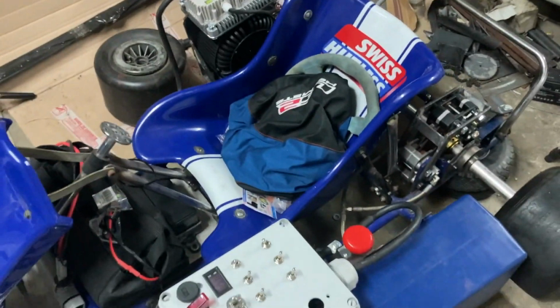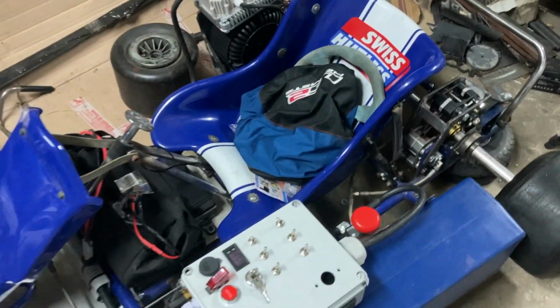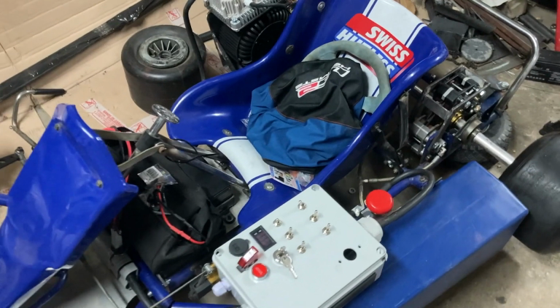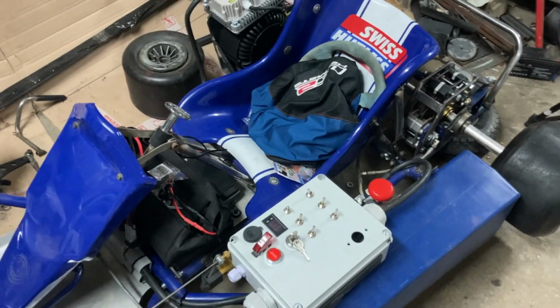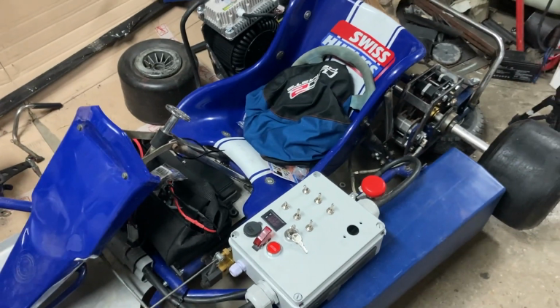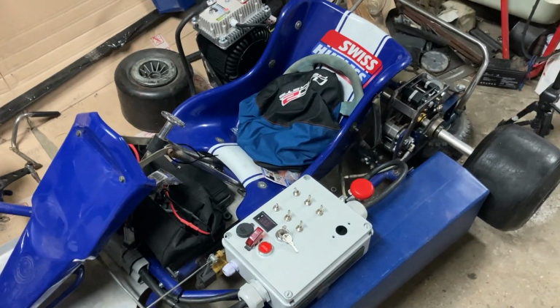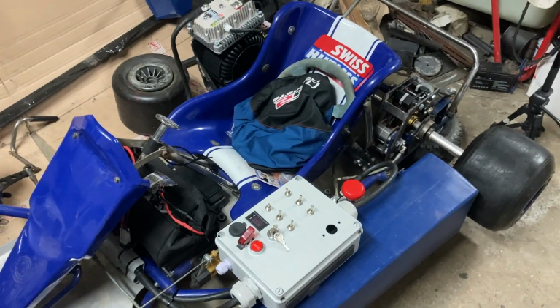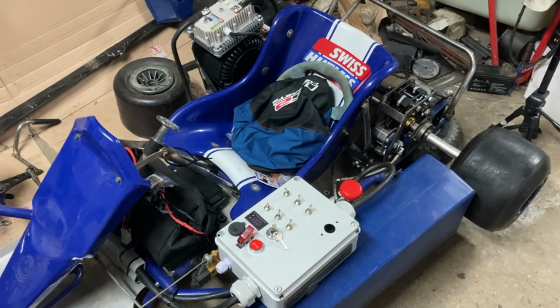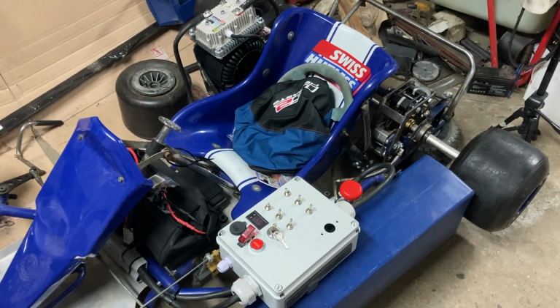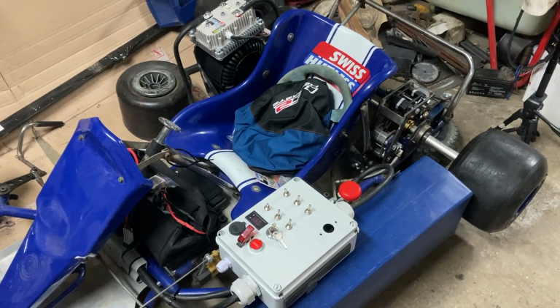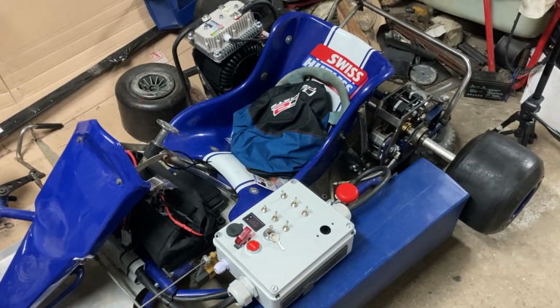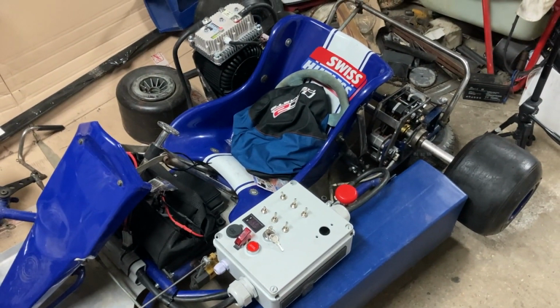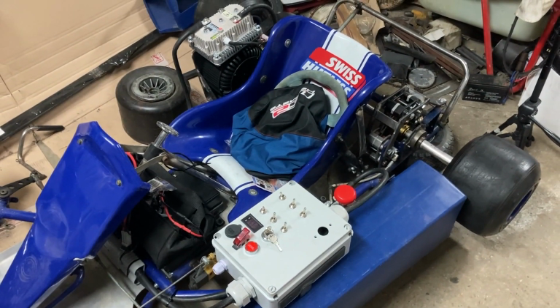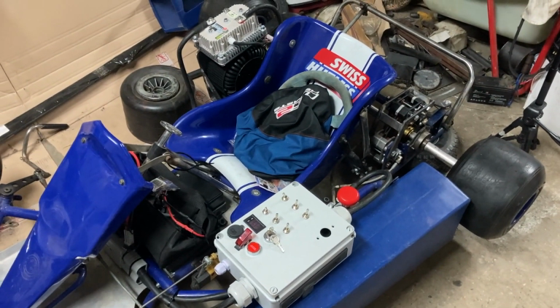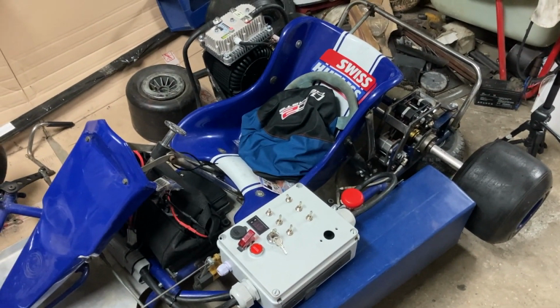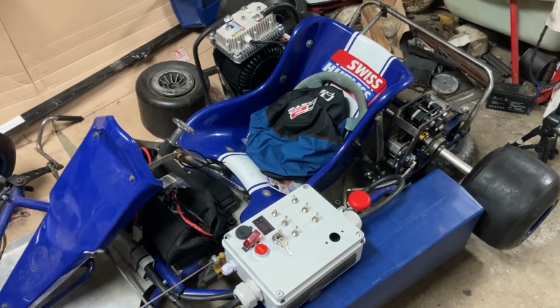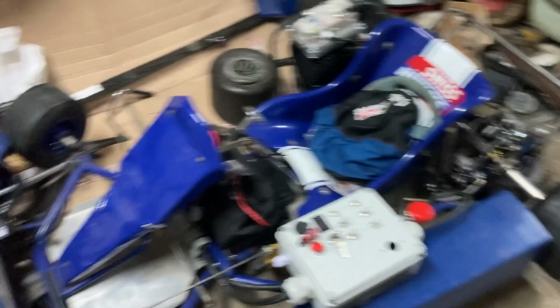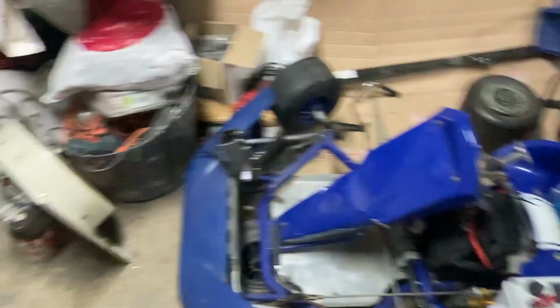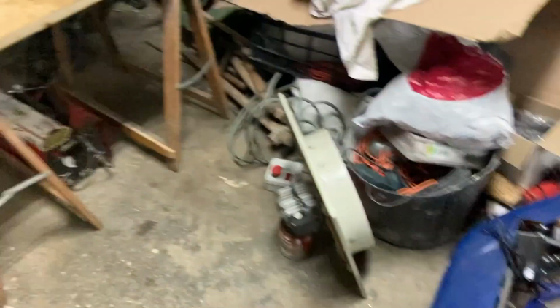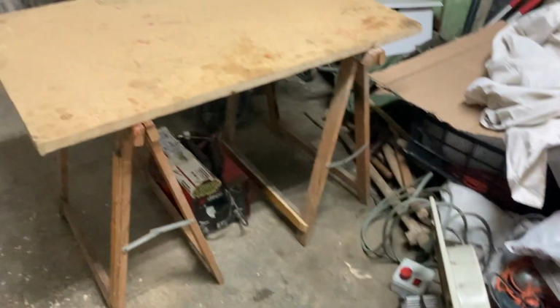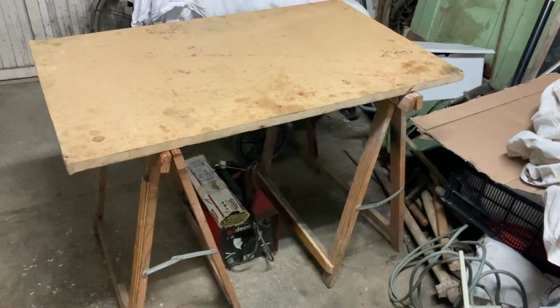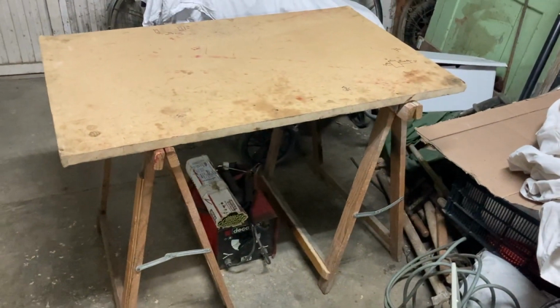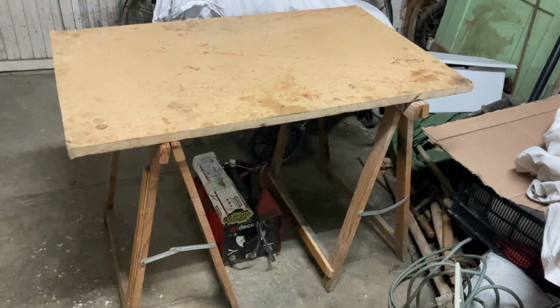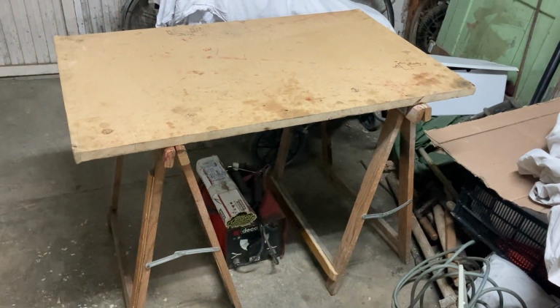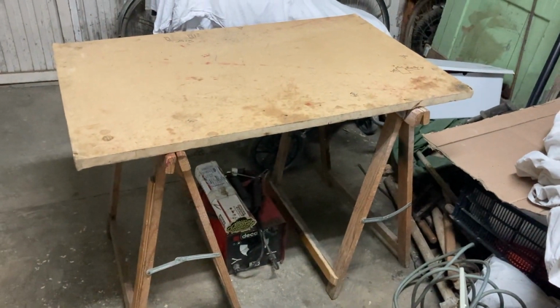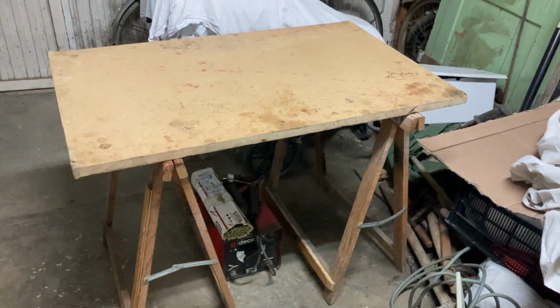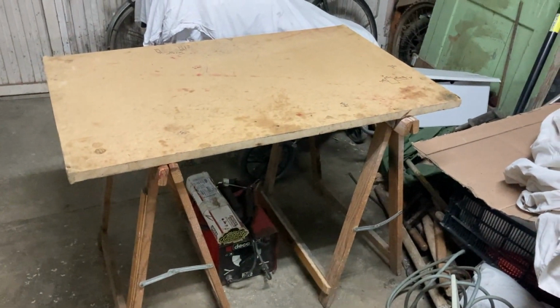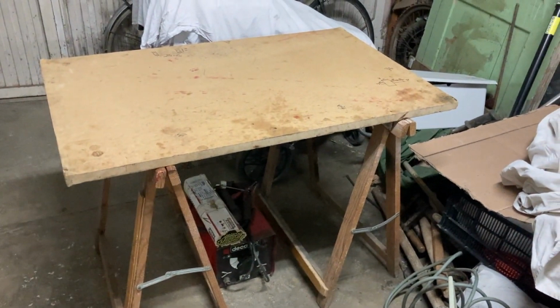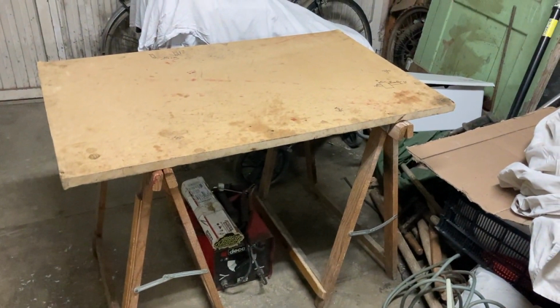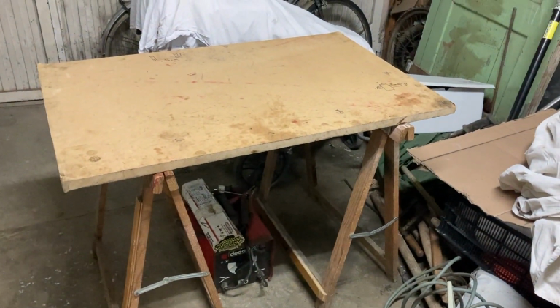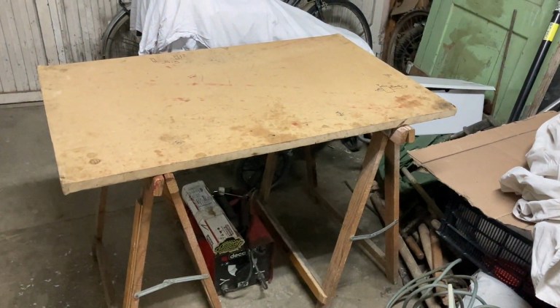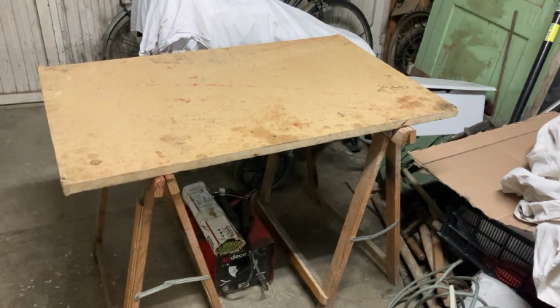This is the progress. Five hours later, I have everything ready for tomorrow to start soldering and doing the wiring.